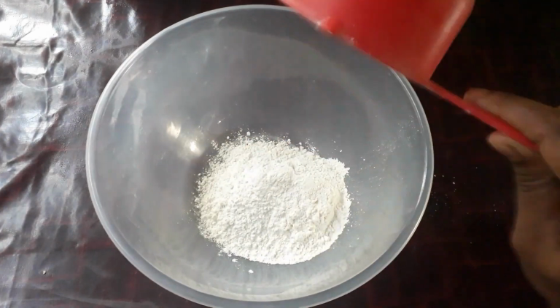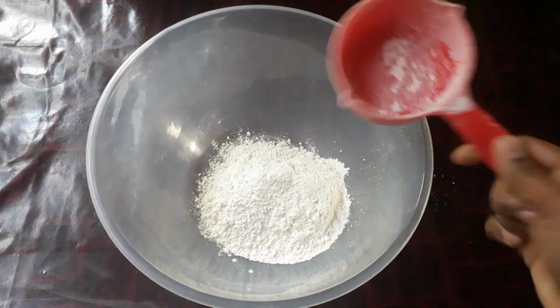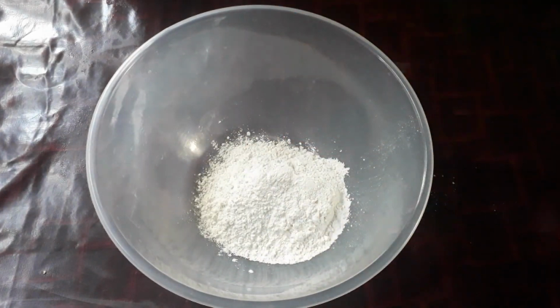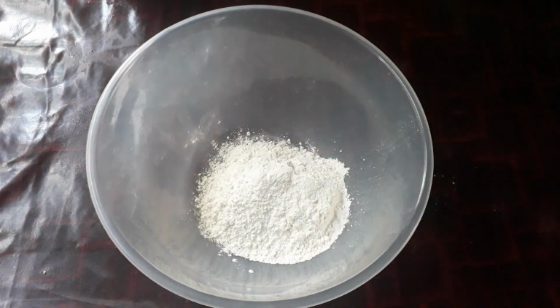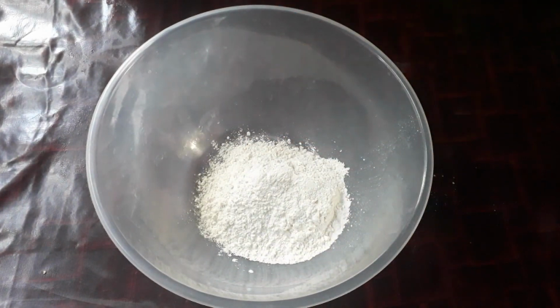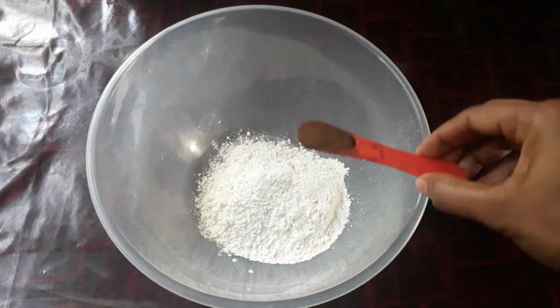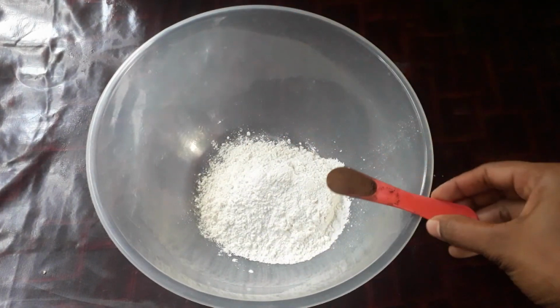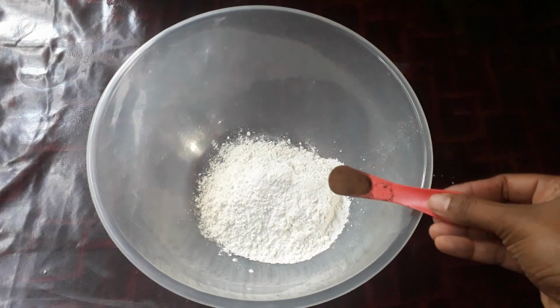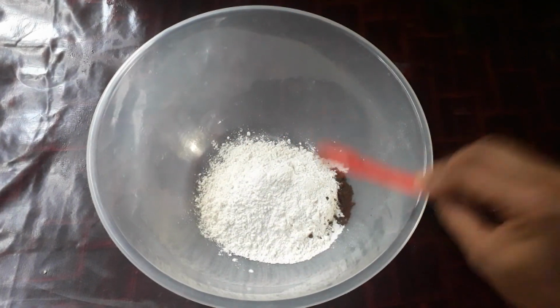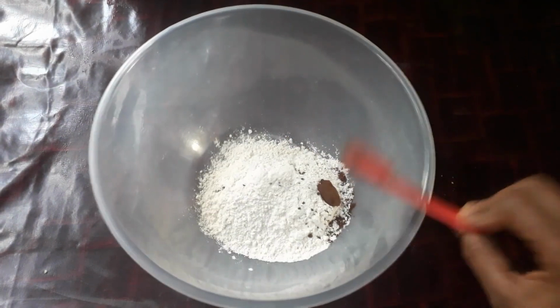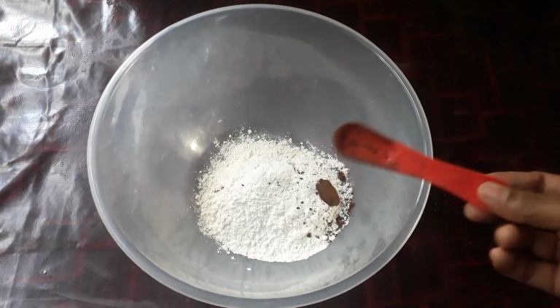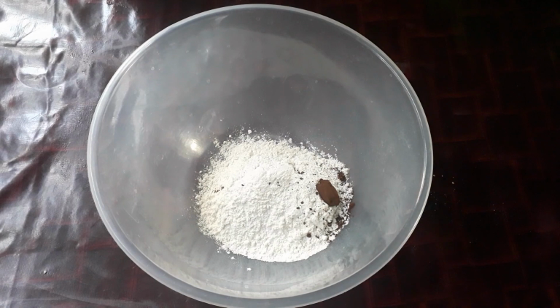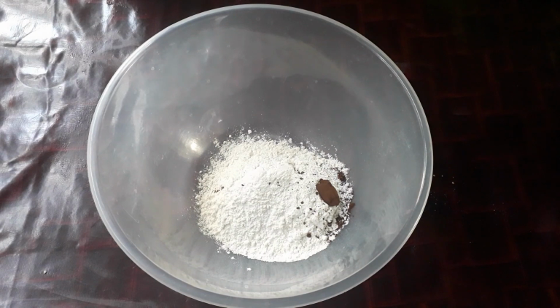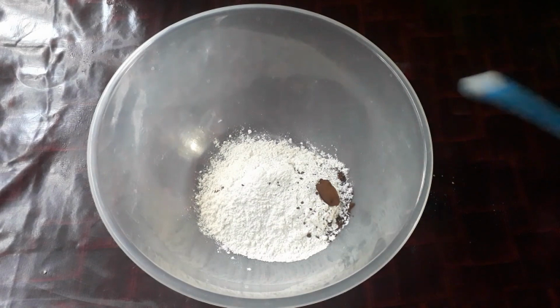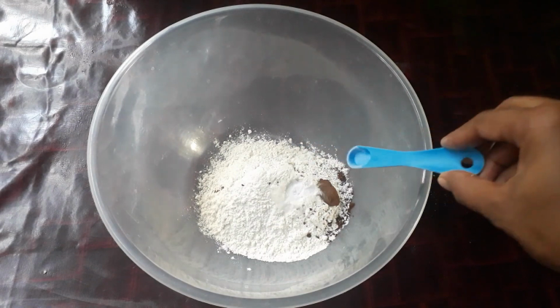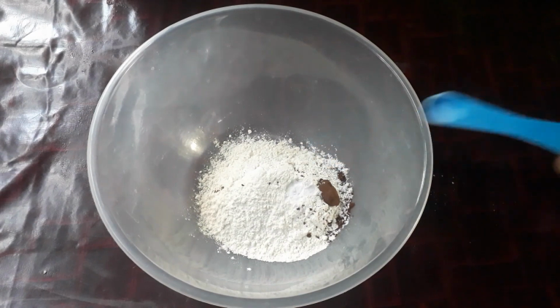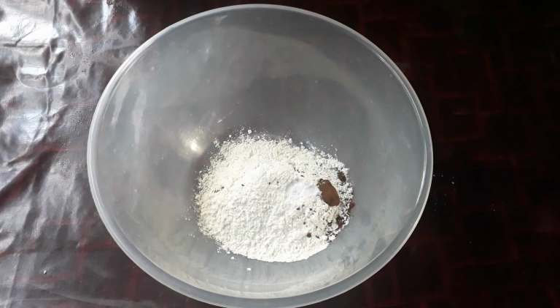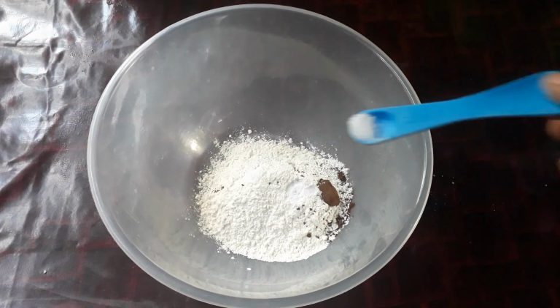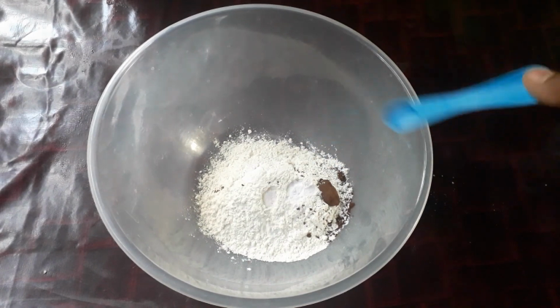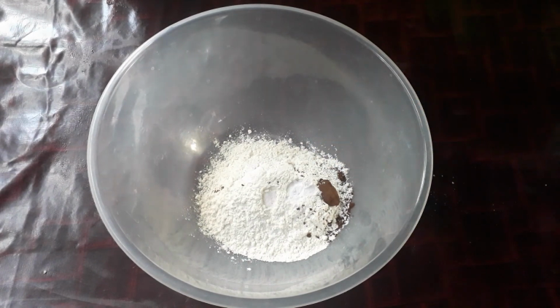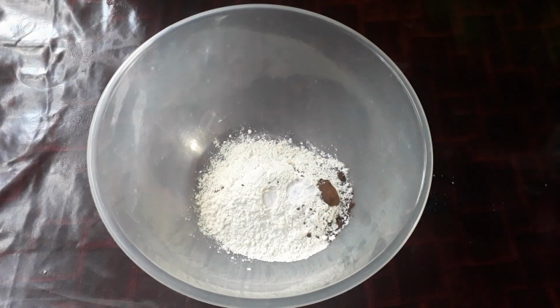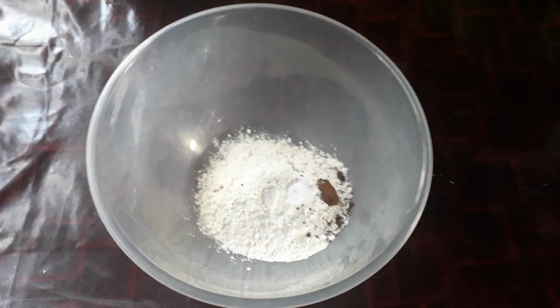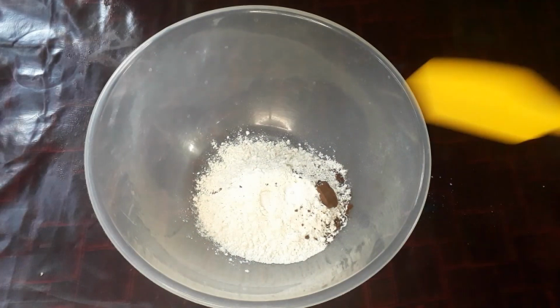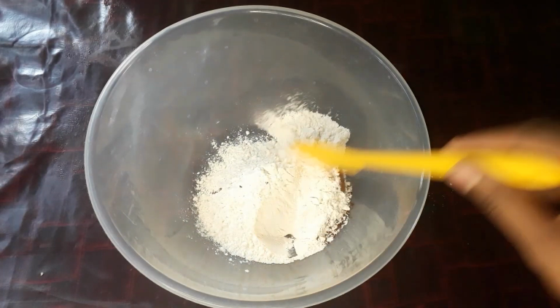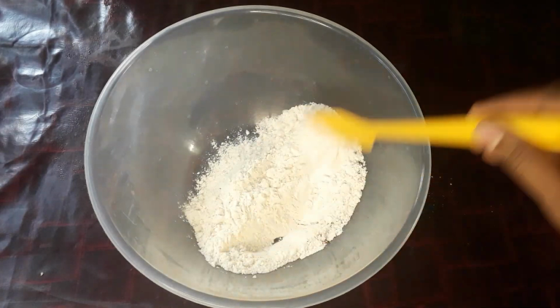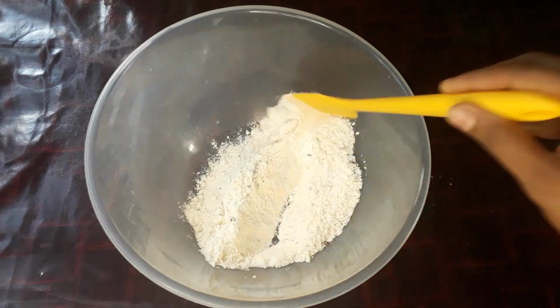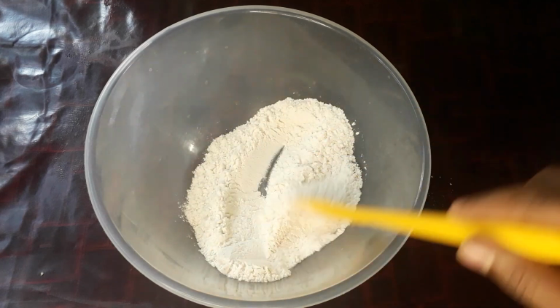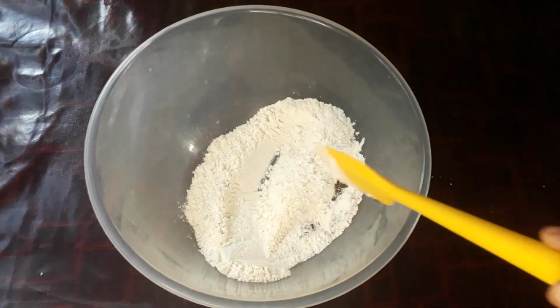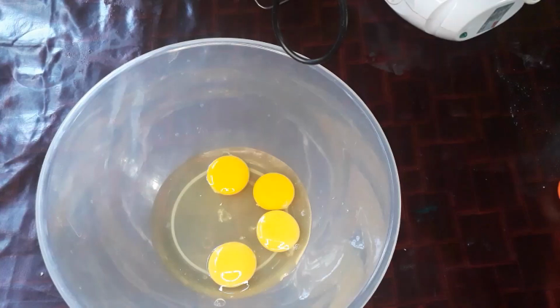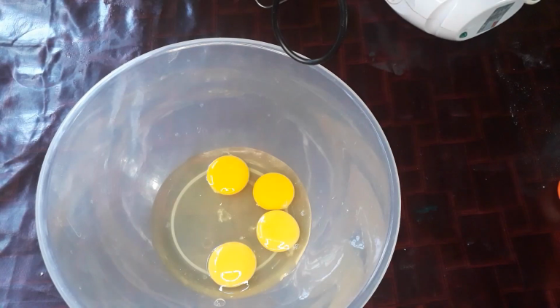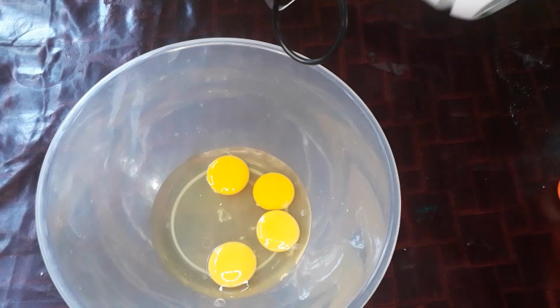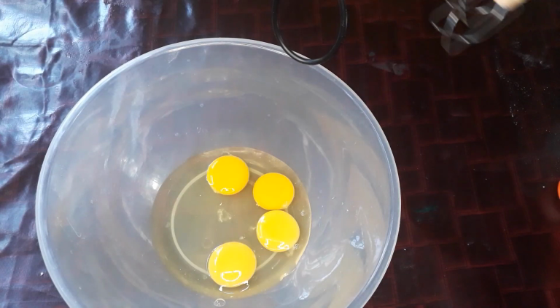We have a recipe for the cake. We have a cup of flour, 1 teaspoon of cocoa powder, 1 teaspoon of cold tea and baking soda. We have to mix it.